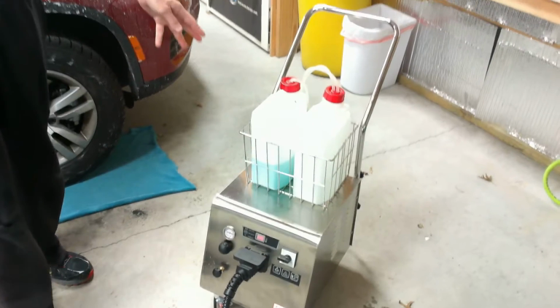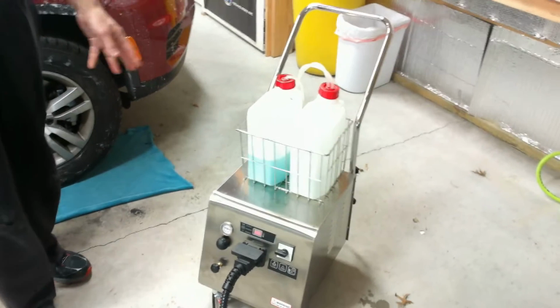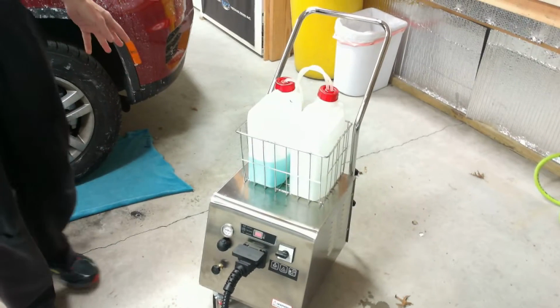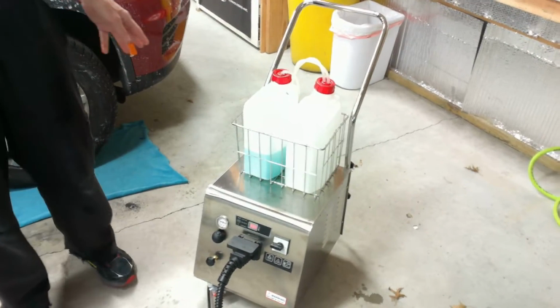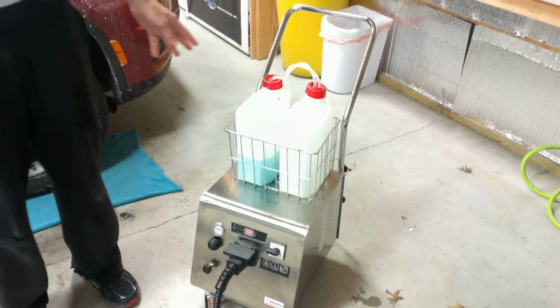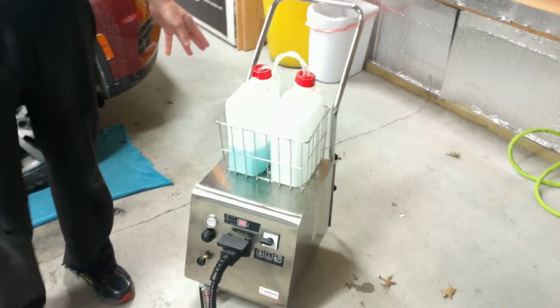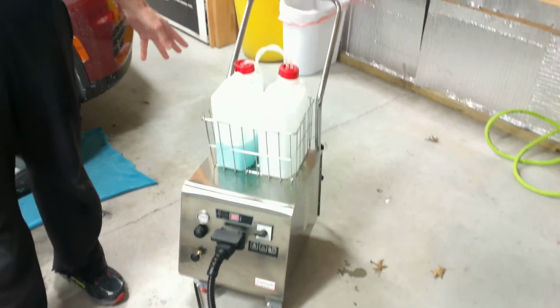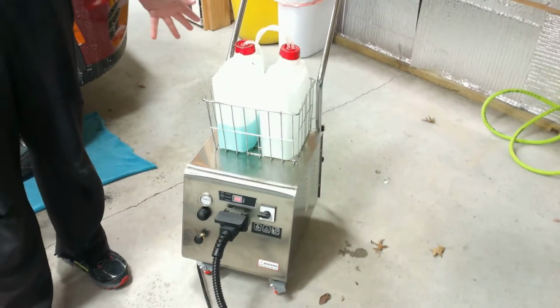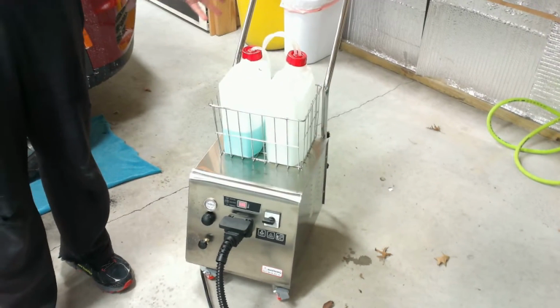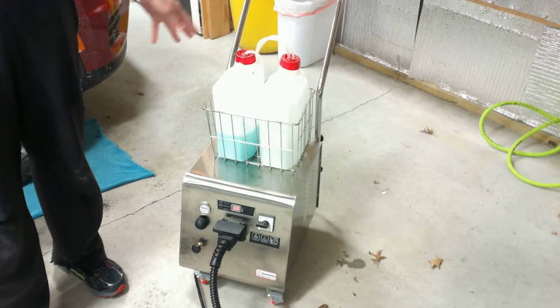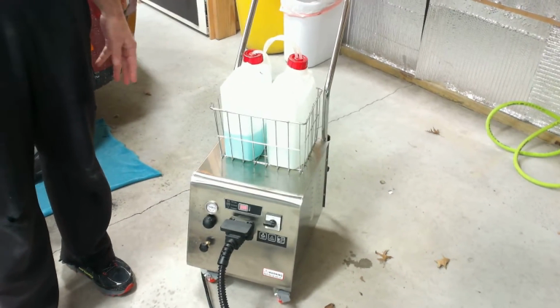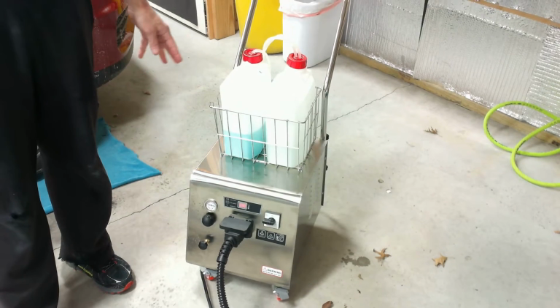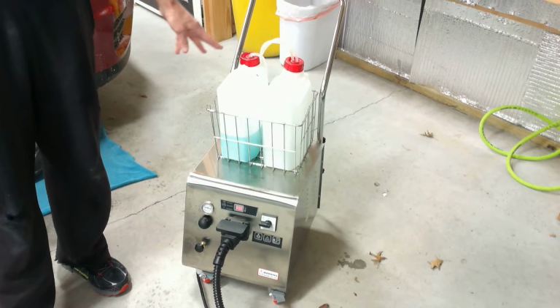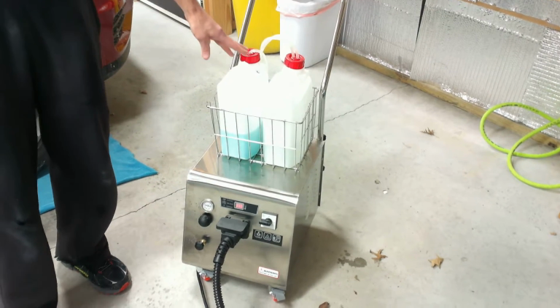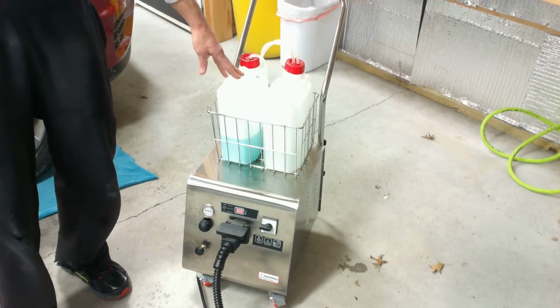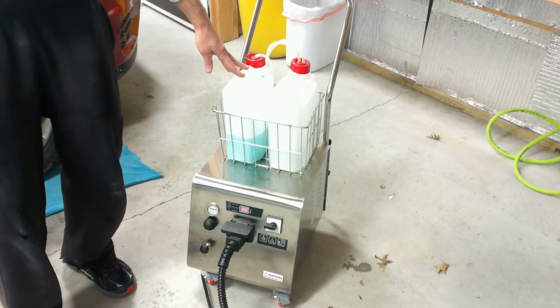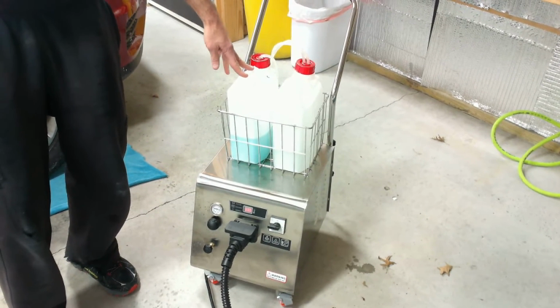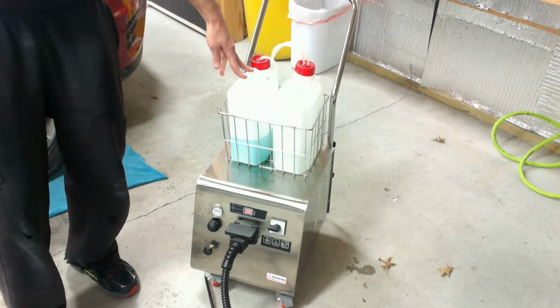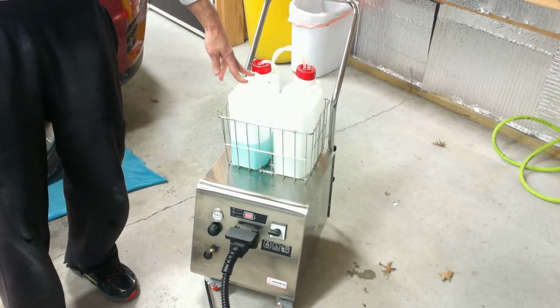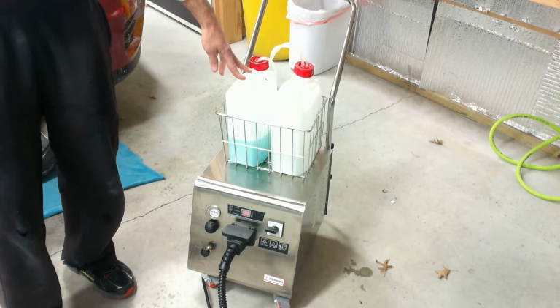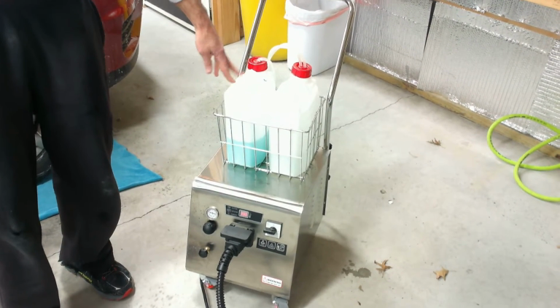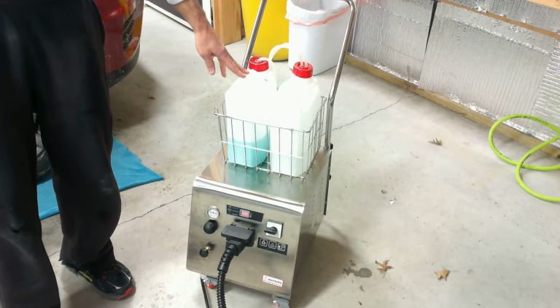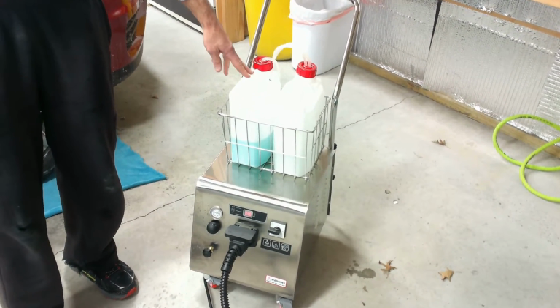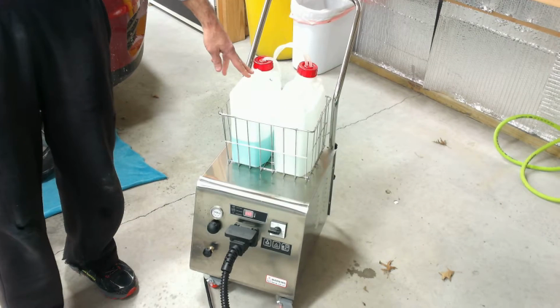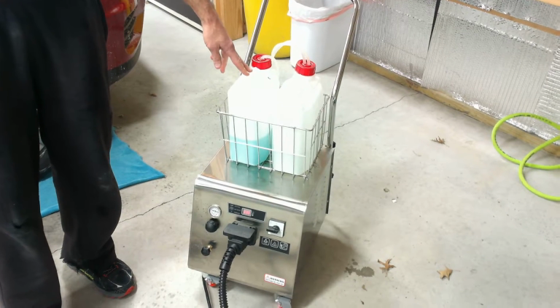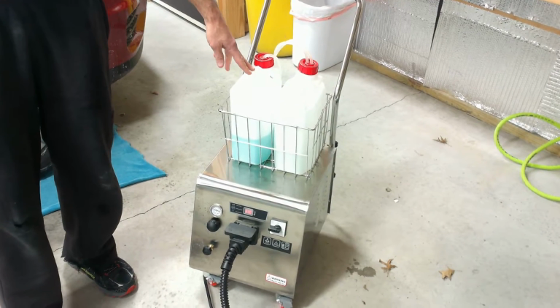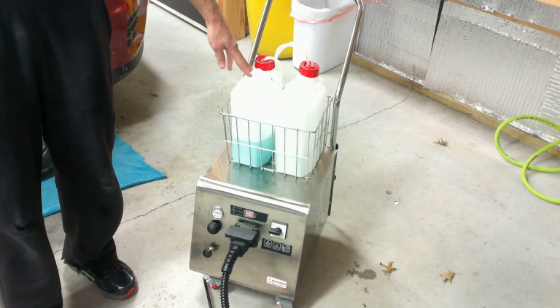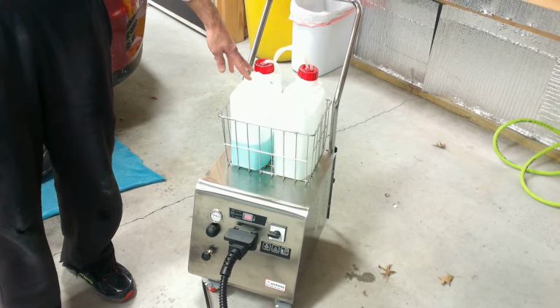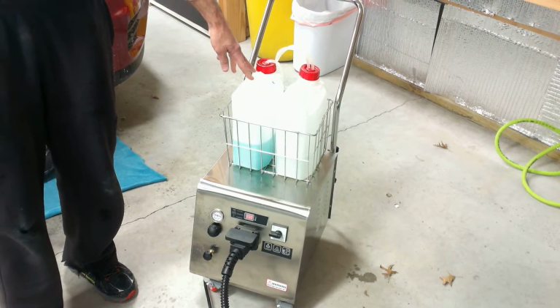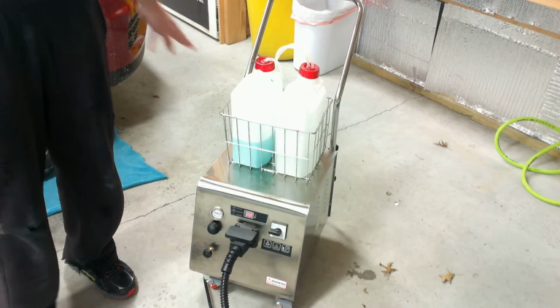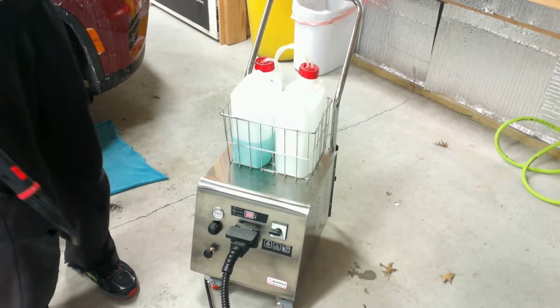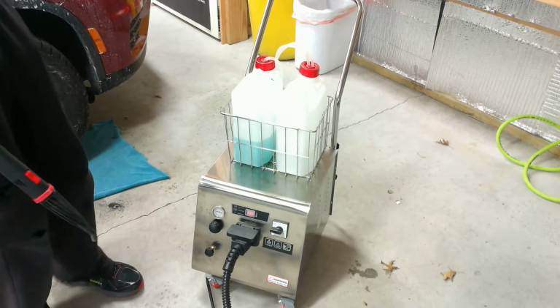We're going to use the VaporChief 125 to clean a dirty, salty car that was out in the snow. We have in the injection tank the Optimum No-Rinse, and we're going to use the combination of the injection and the pressure steam to get the car clean.